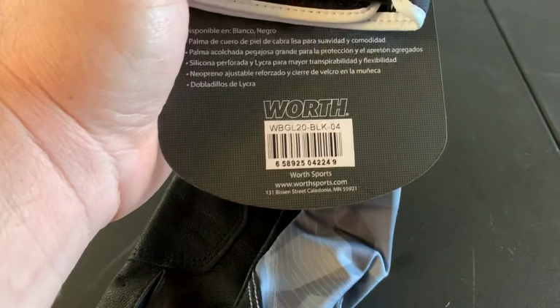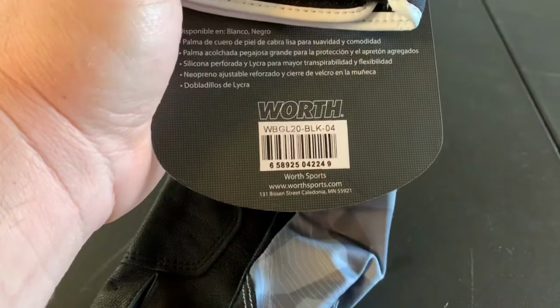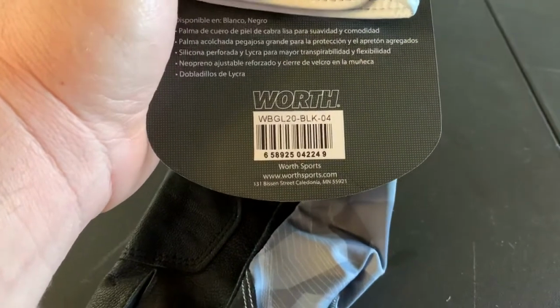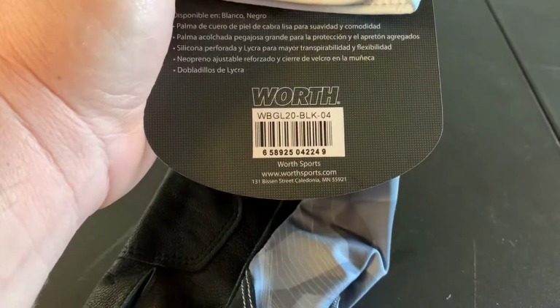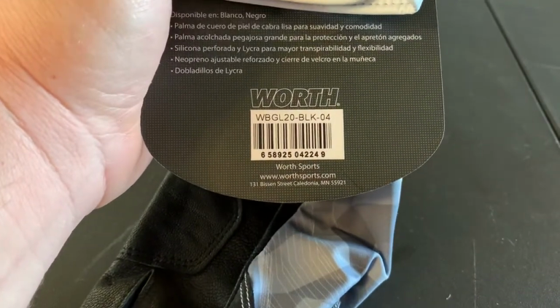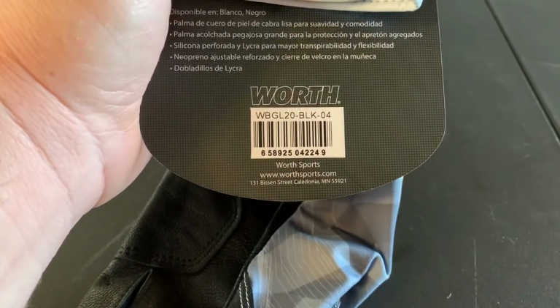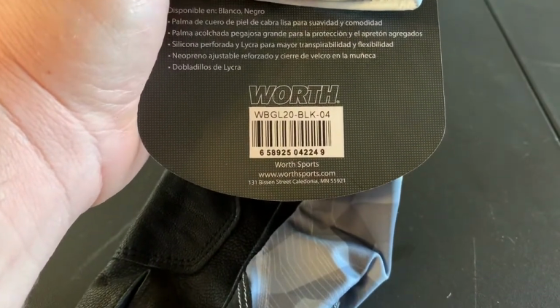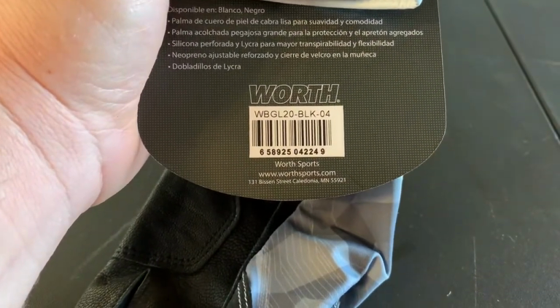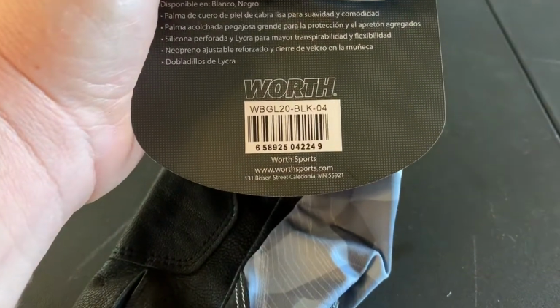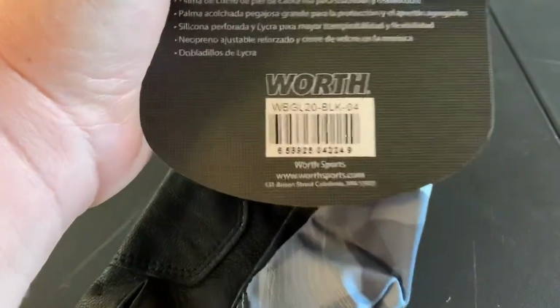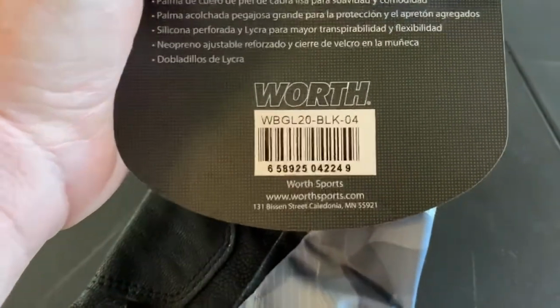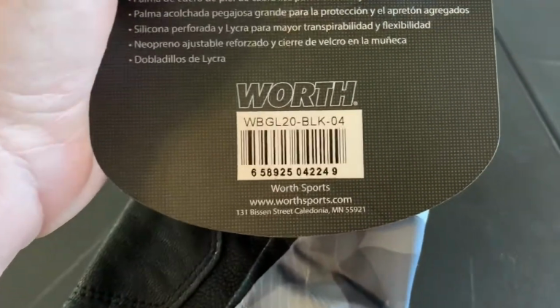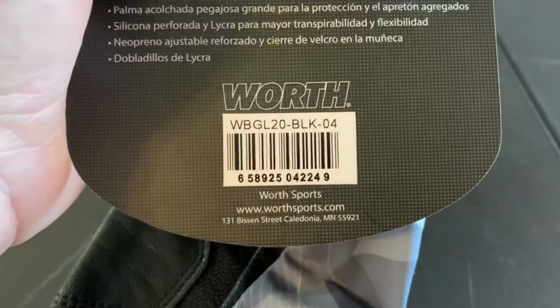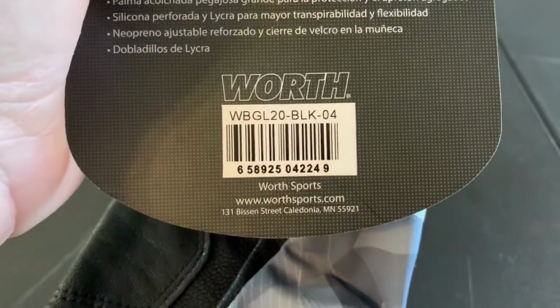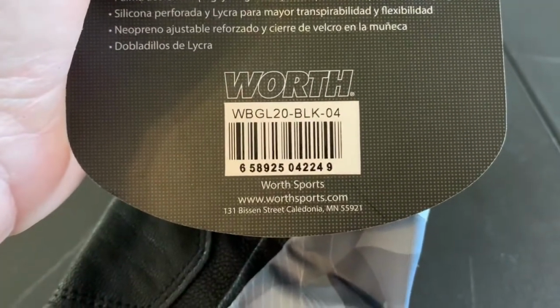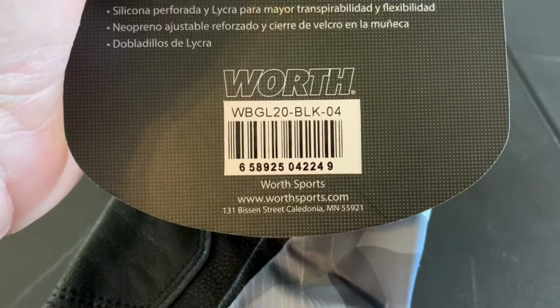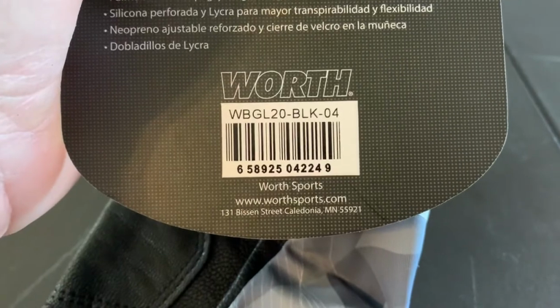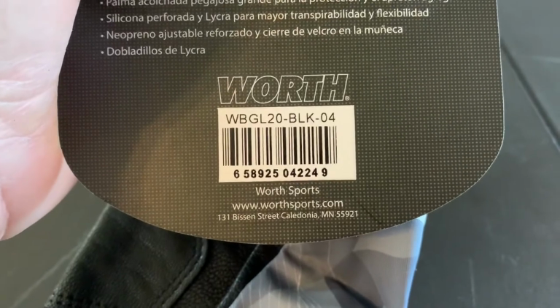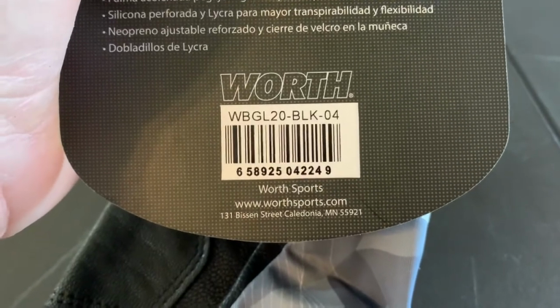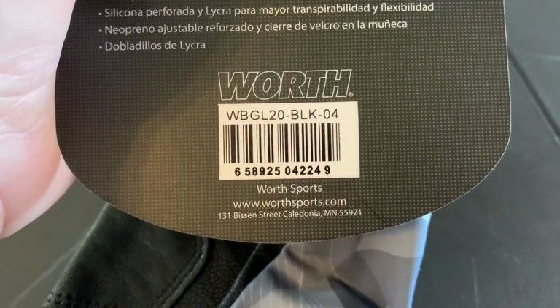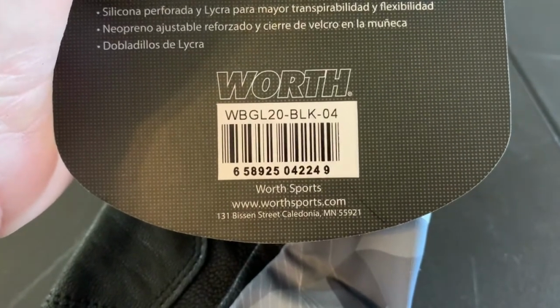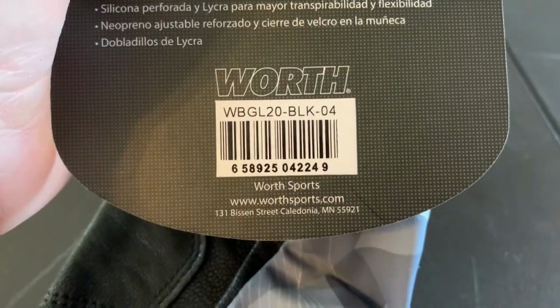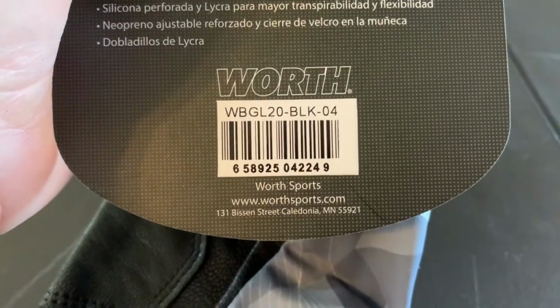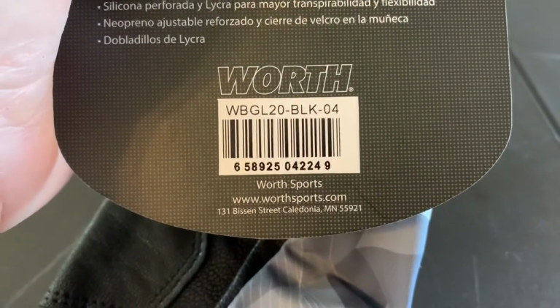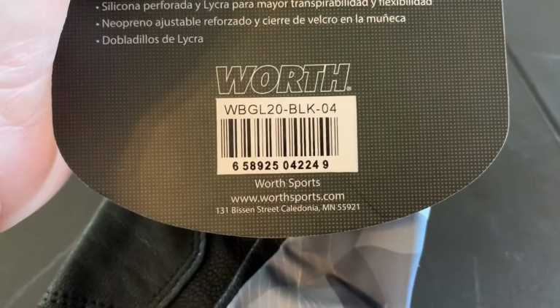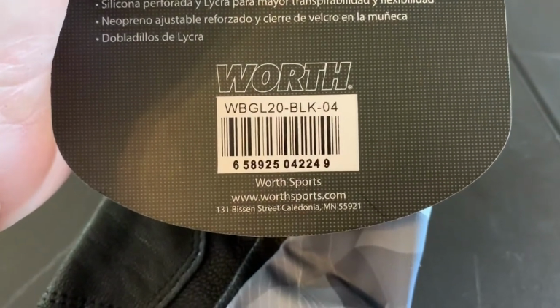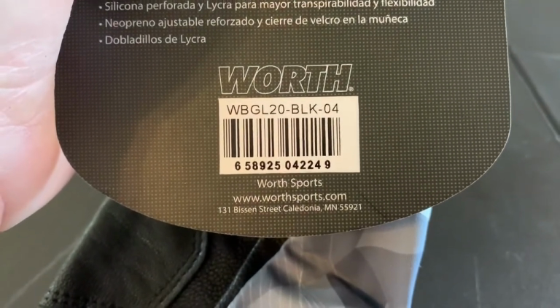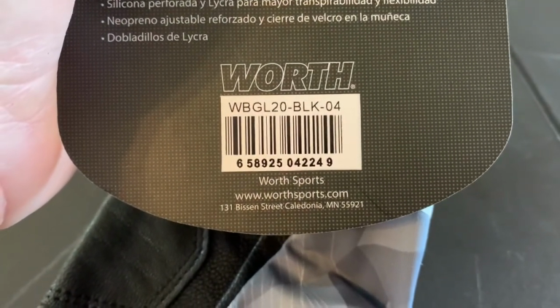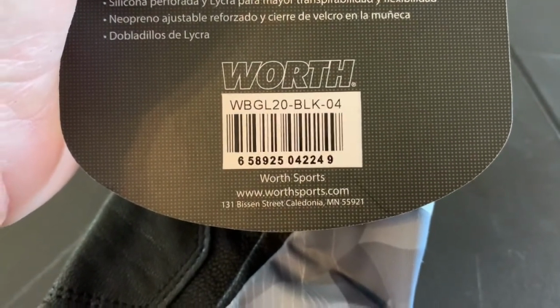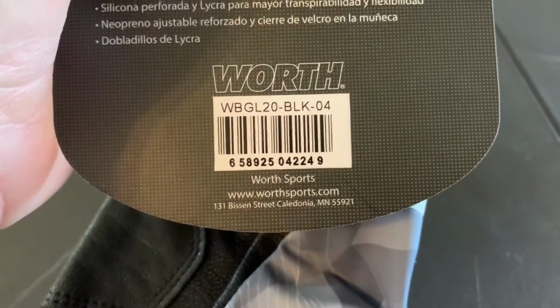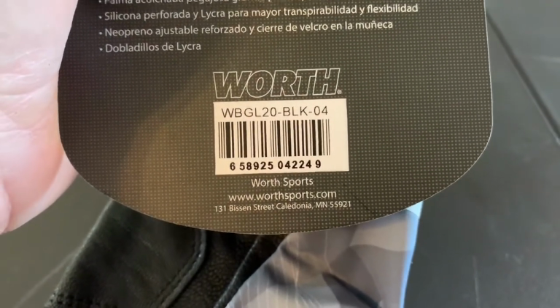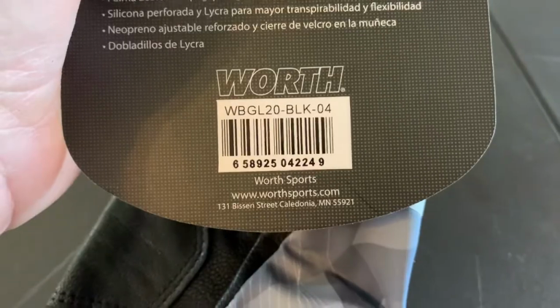So I just want to read this to you — the model is WBGL20-BLK-04.